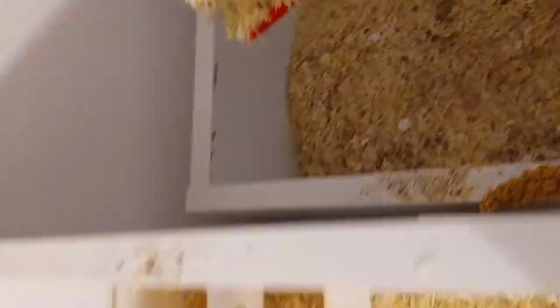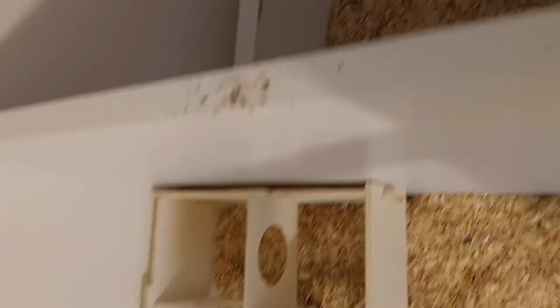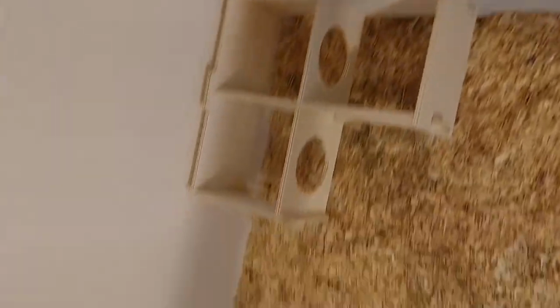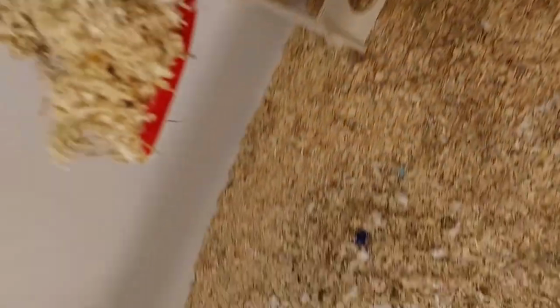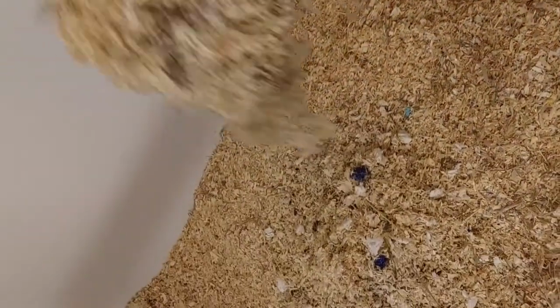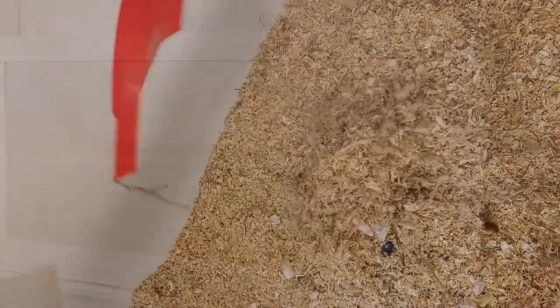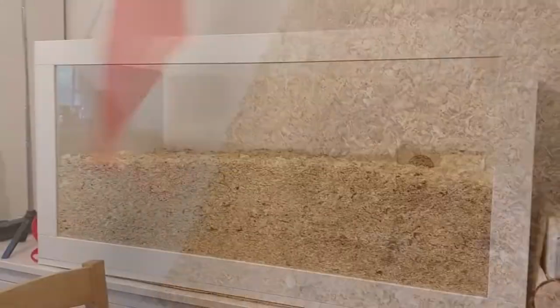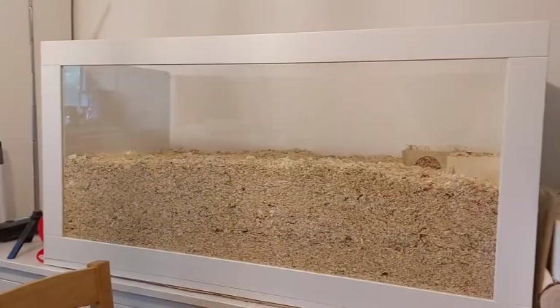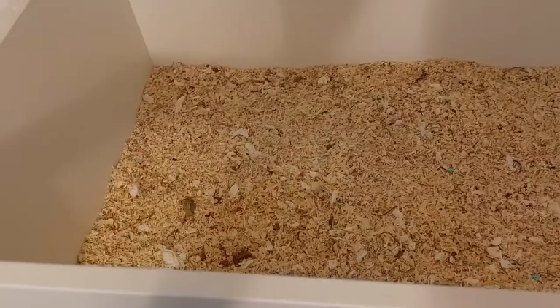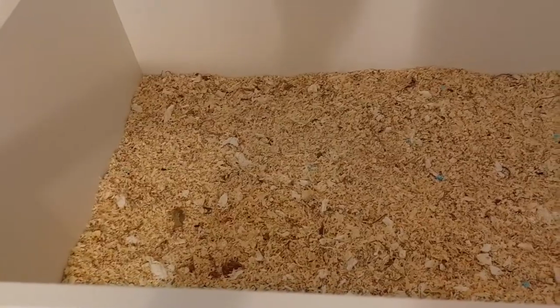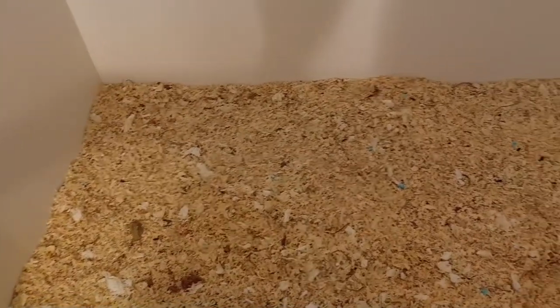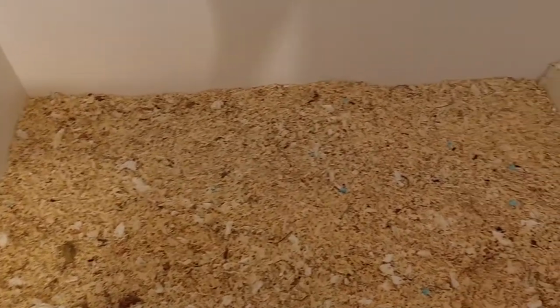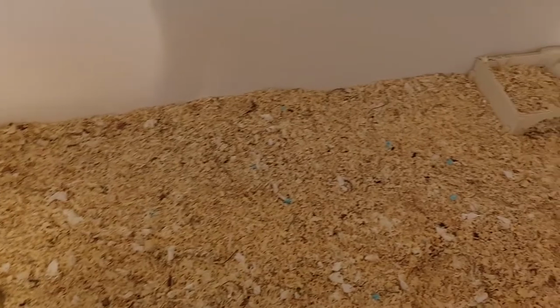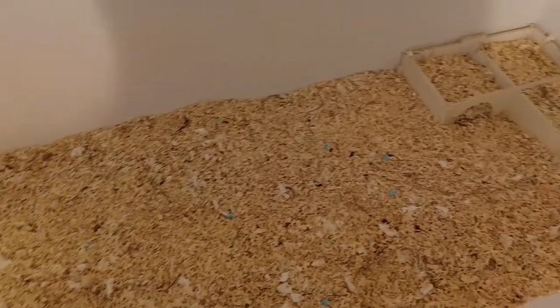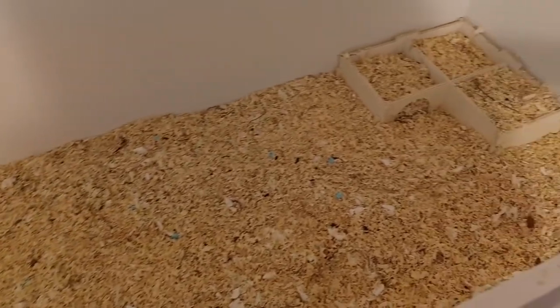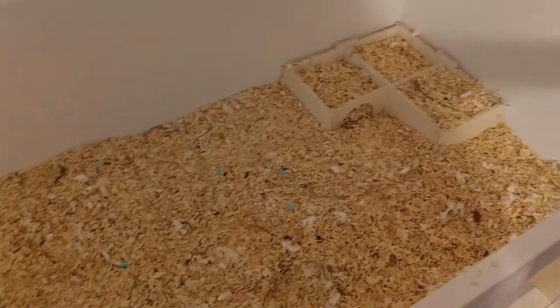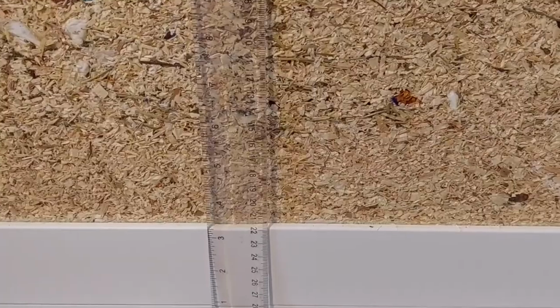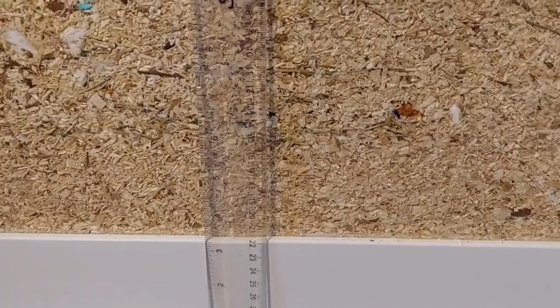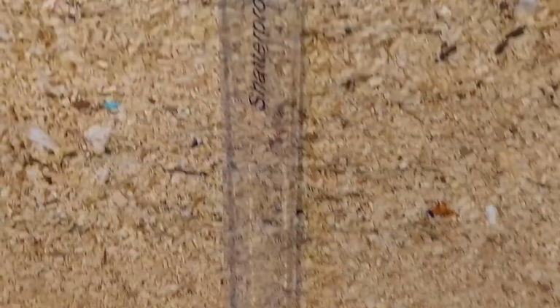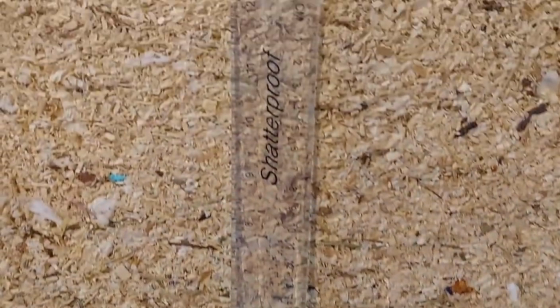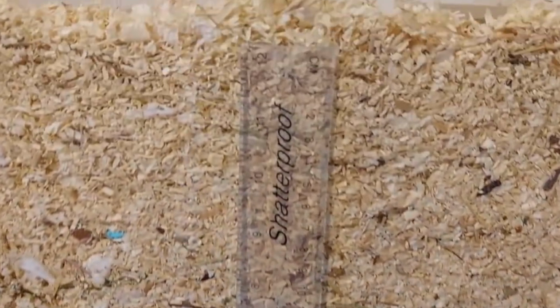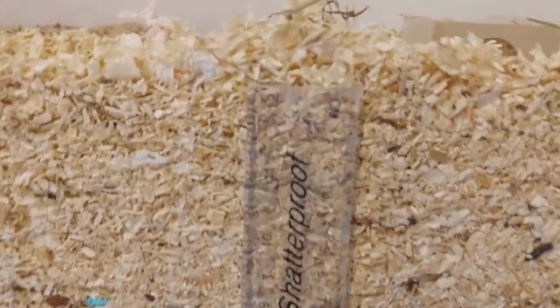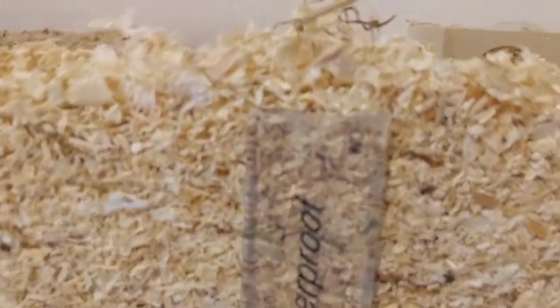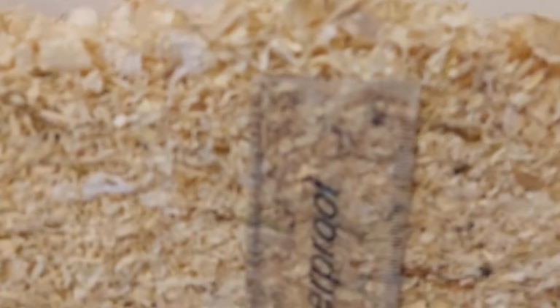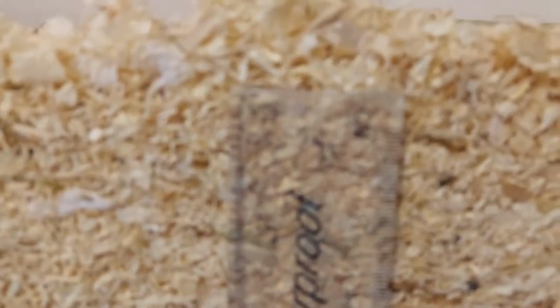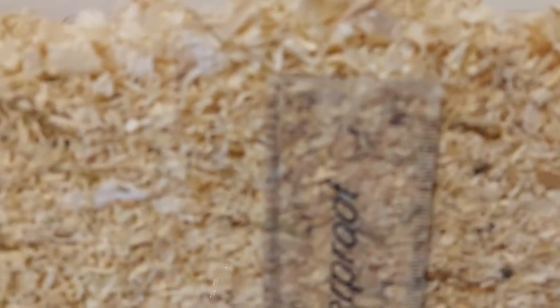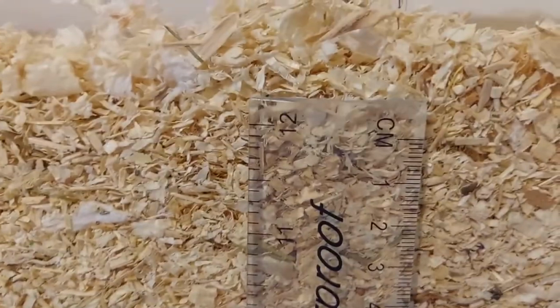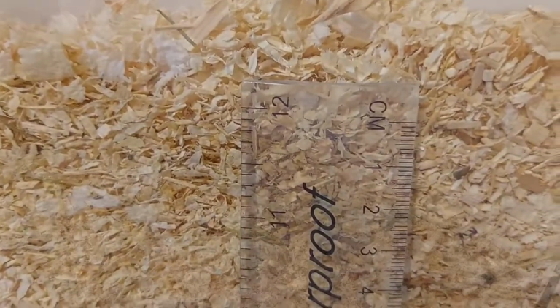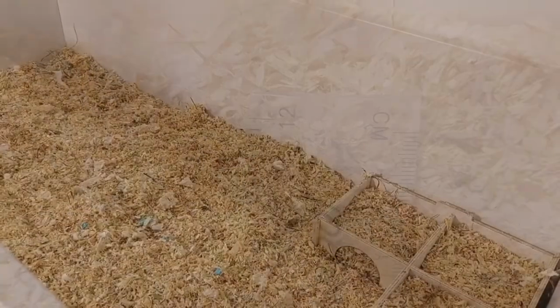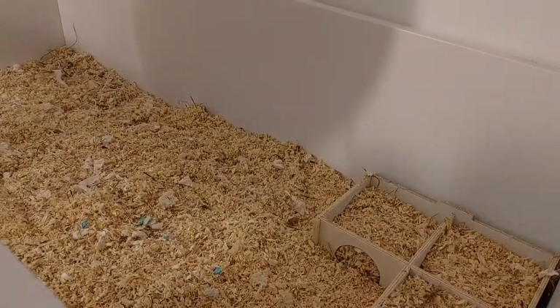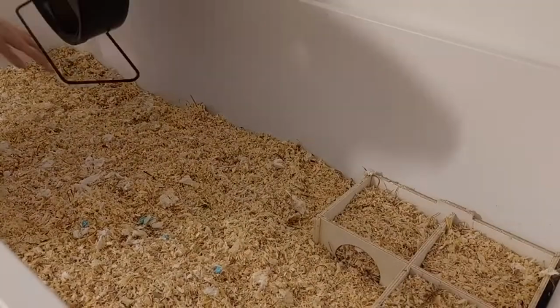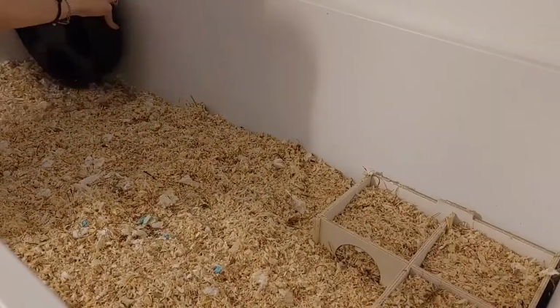I literally transferred all of the bedding from her lineman into the new cage so that her scent was completely in there. After all the bedding was in I measured it to make sure there was a good amount, and by the time I was finished she actually had 13 inches across the whole enclosure, which was exactly what I wanted.